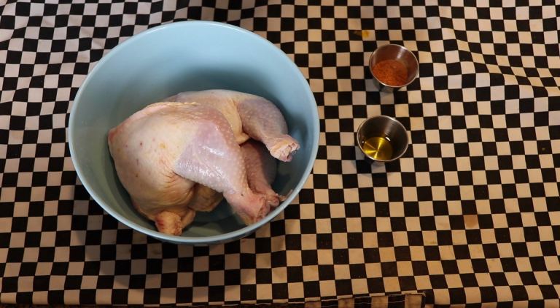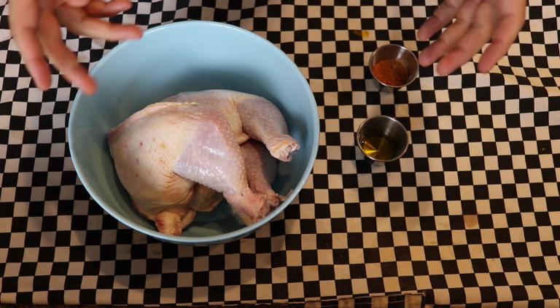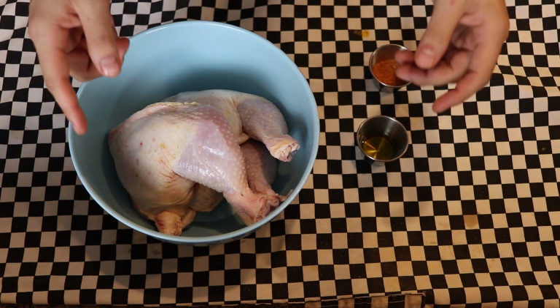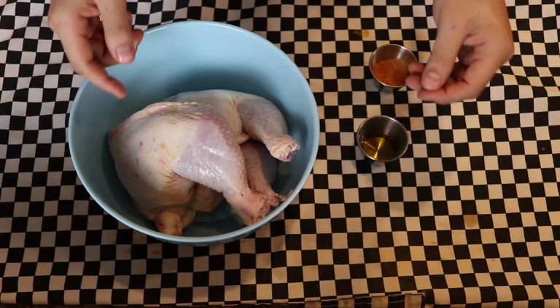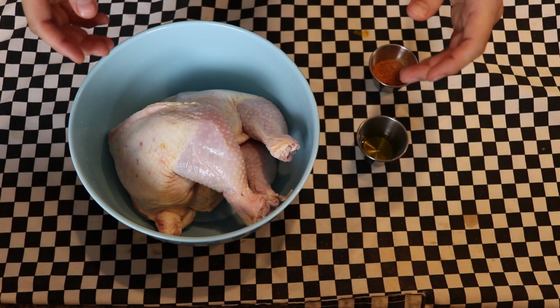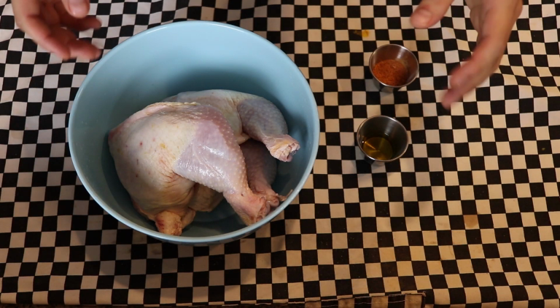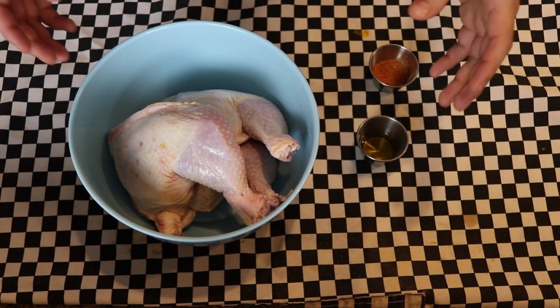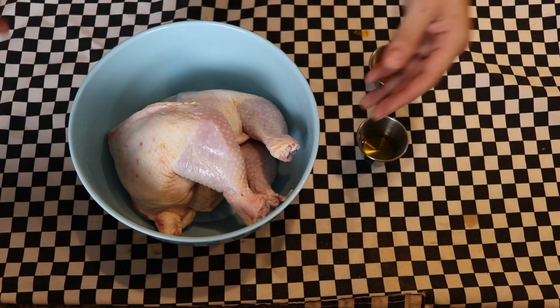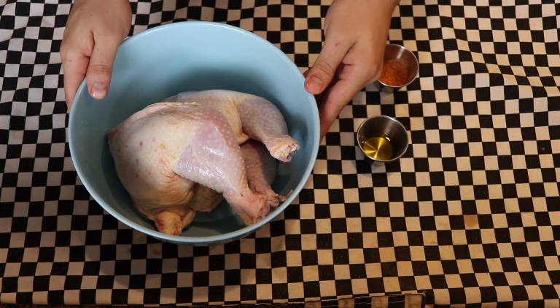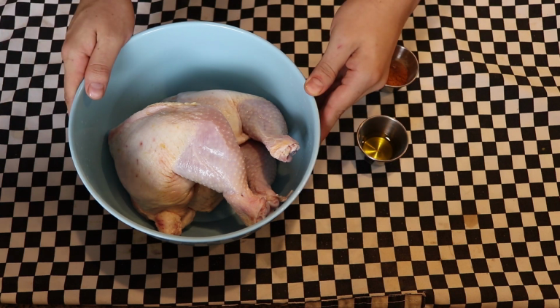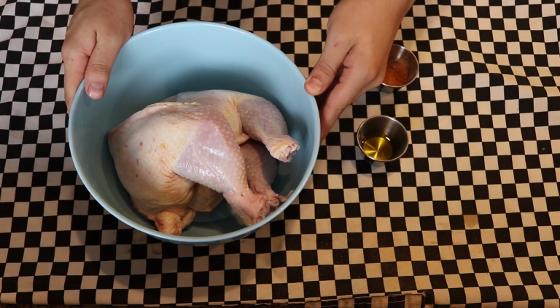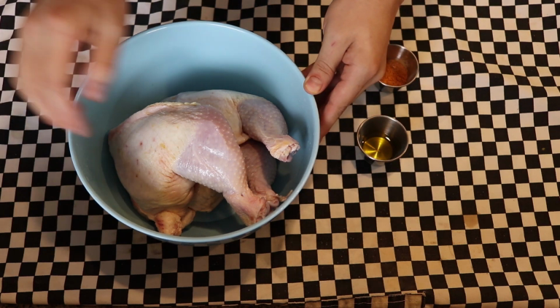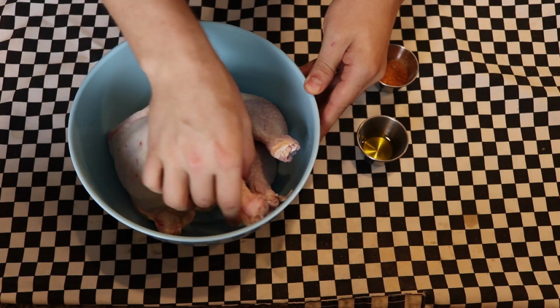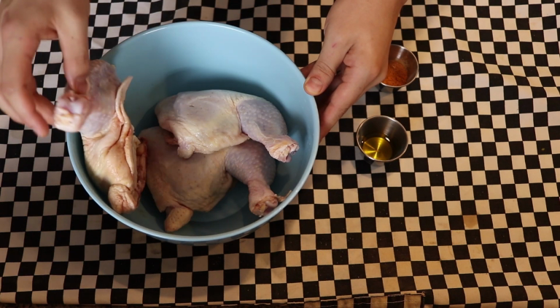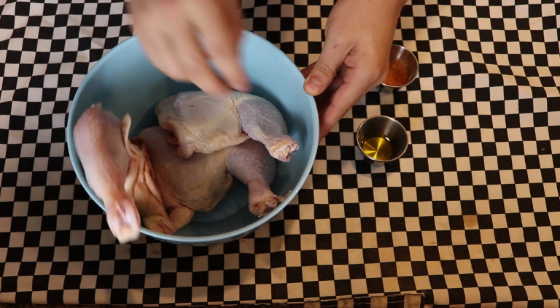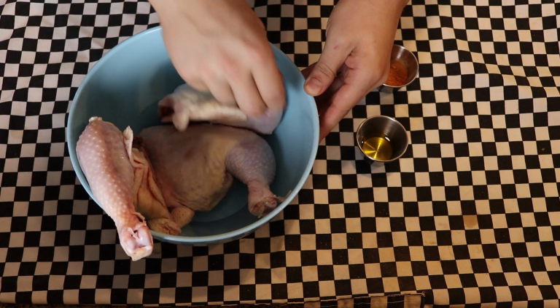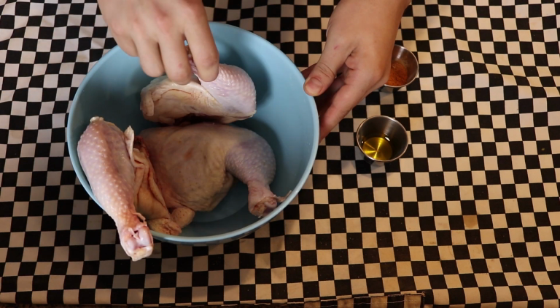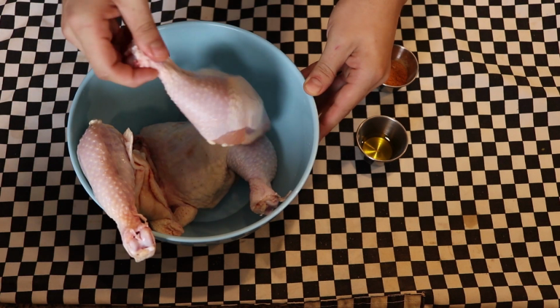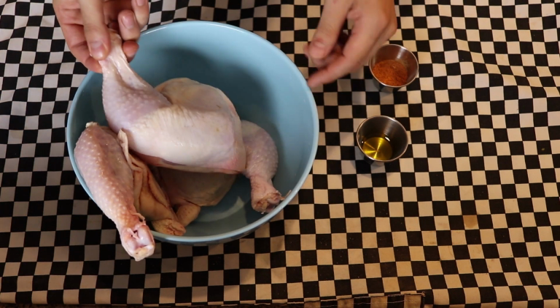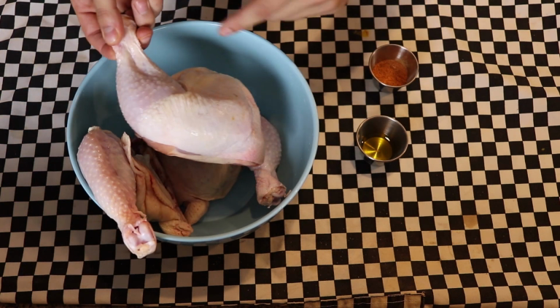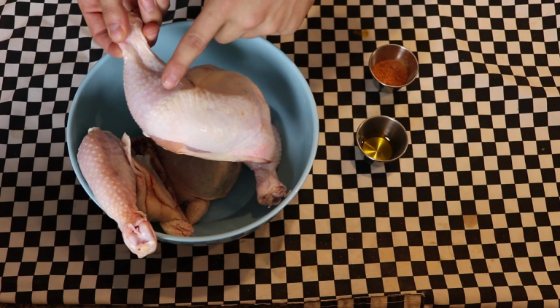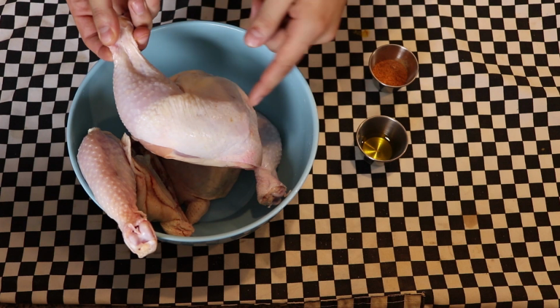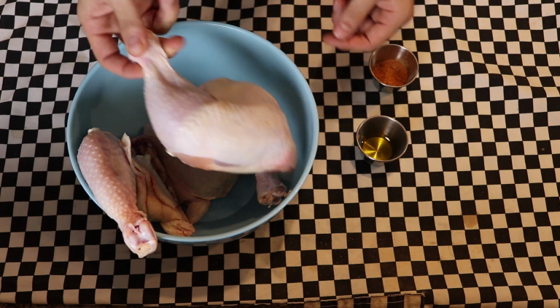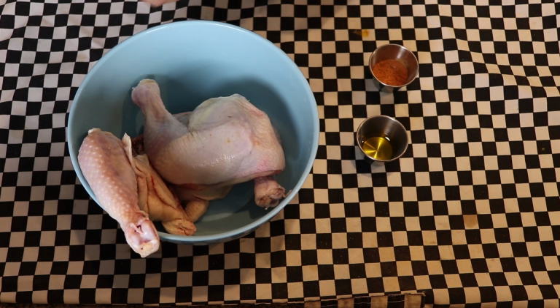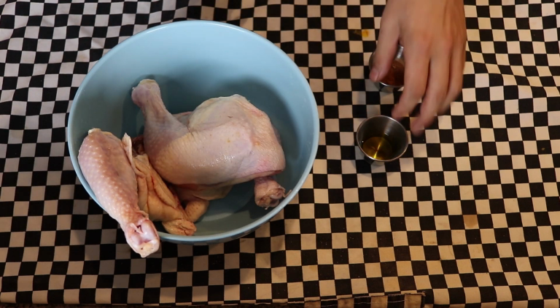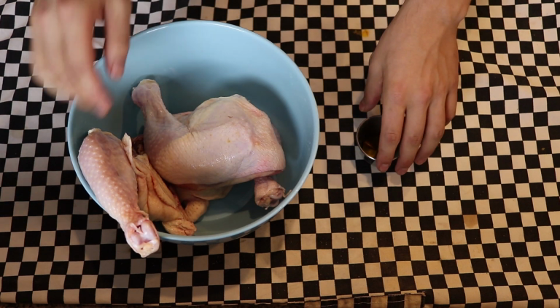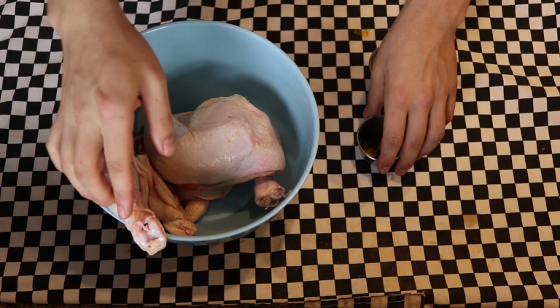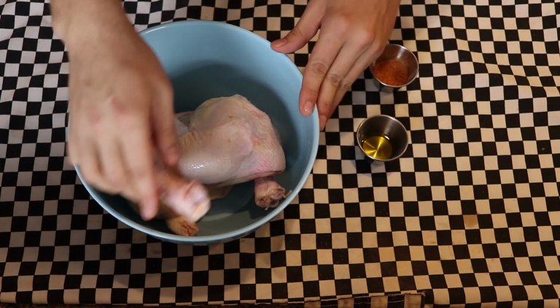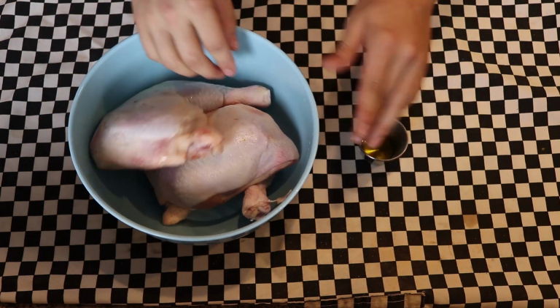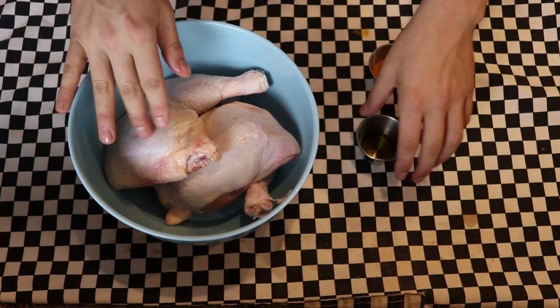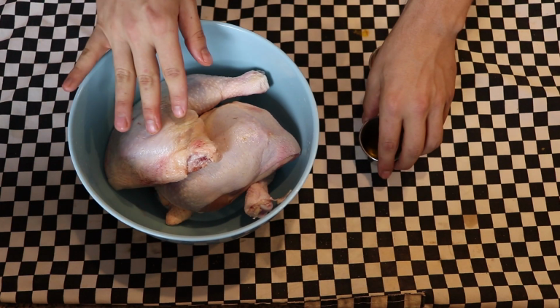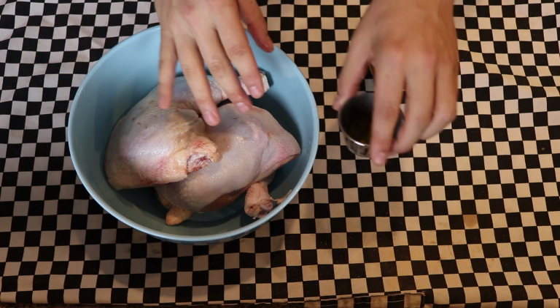All right everybody, welcome to the recipe. Today we are making some chicken leg quarters, which is very simple. In this bowl here I've got three chicken leg quarters — it's basically just the drum and the thigh left together. I have dried them off and put them in this bowl.